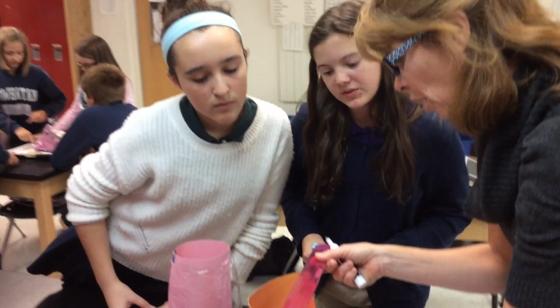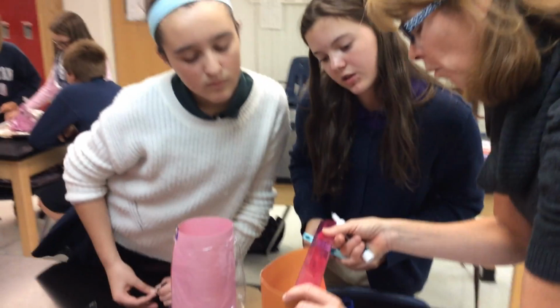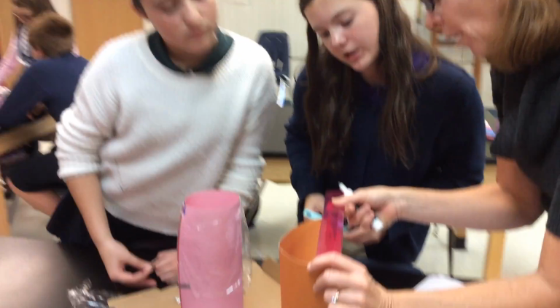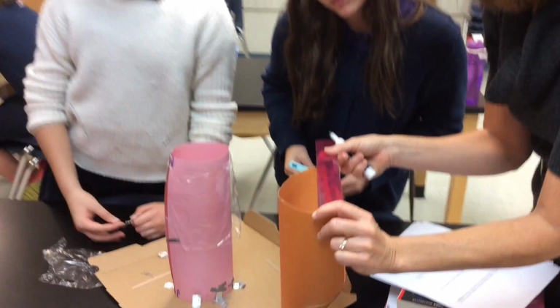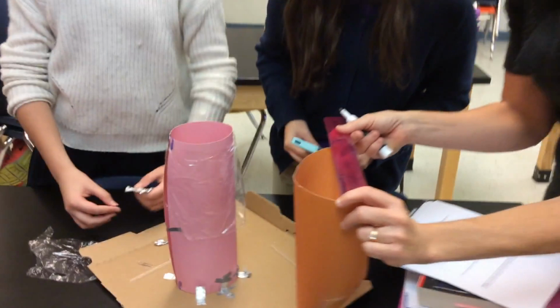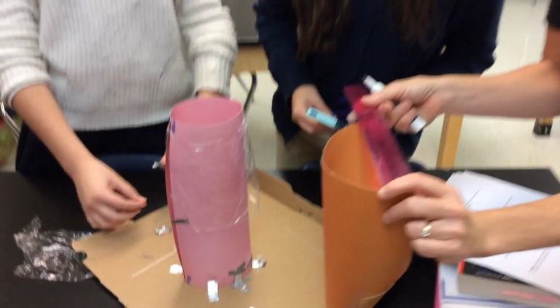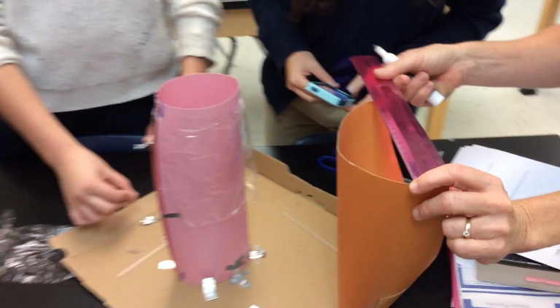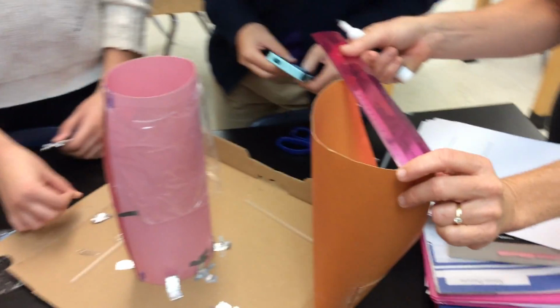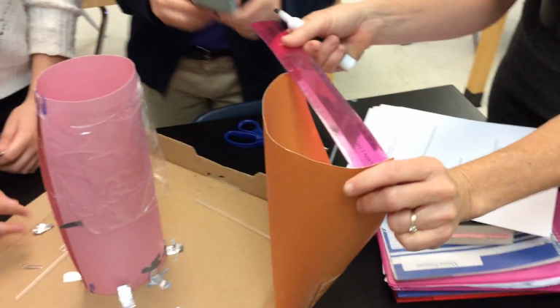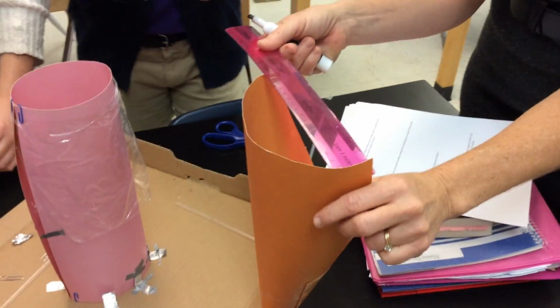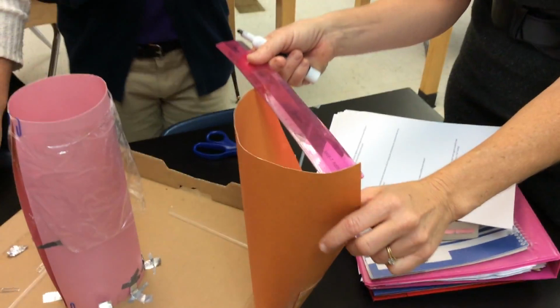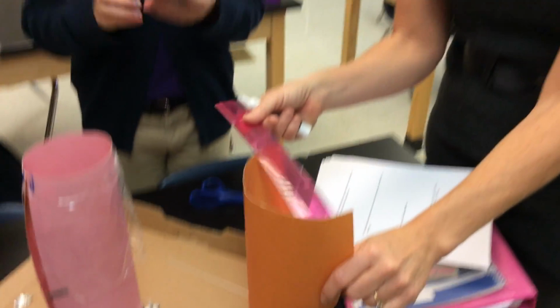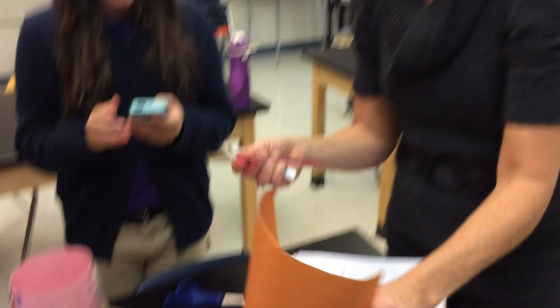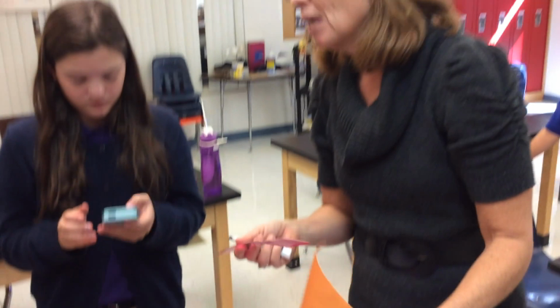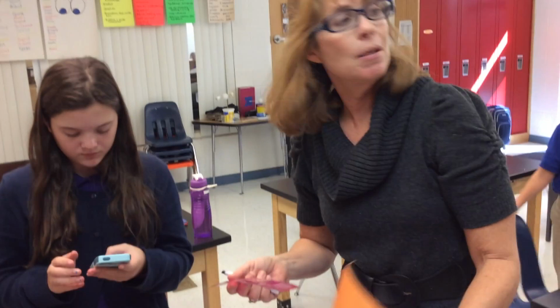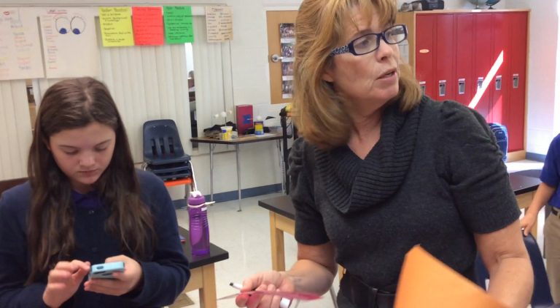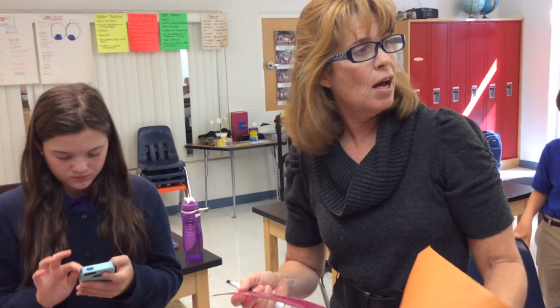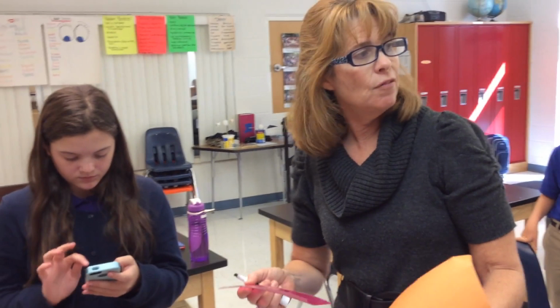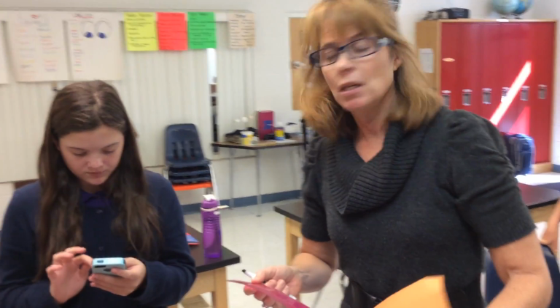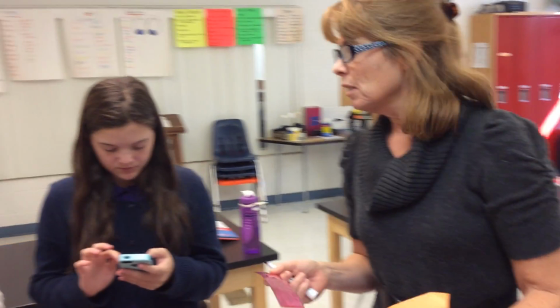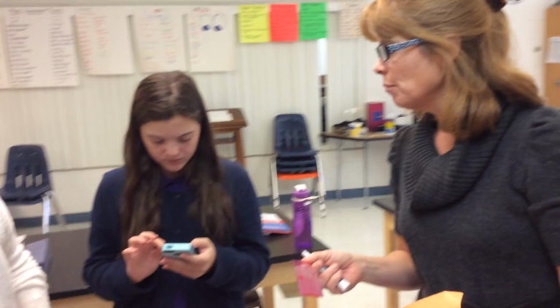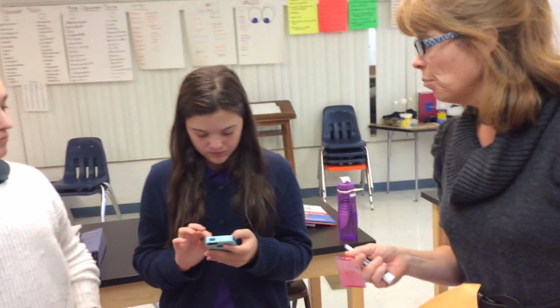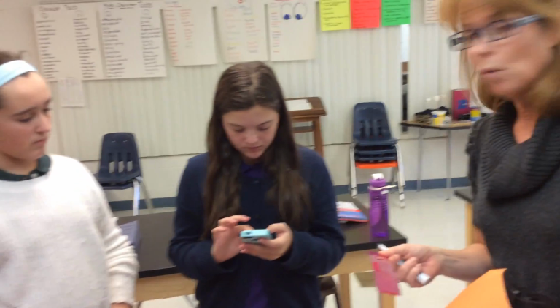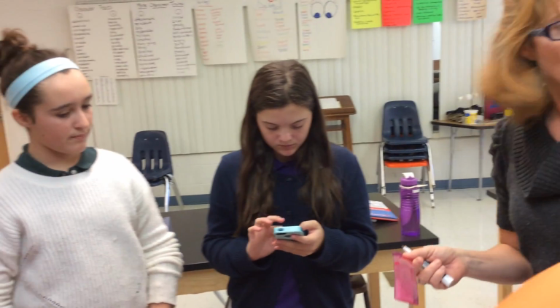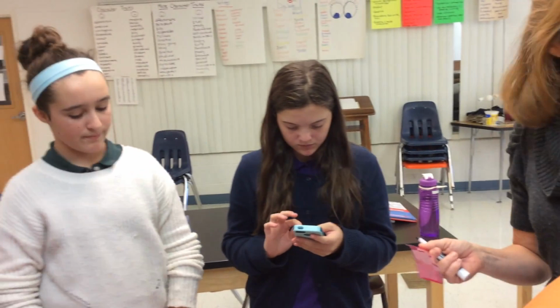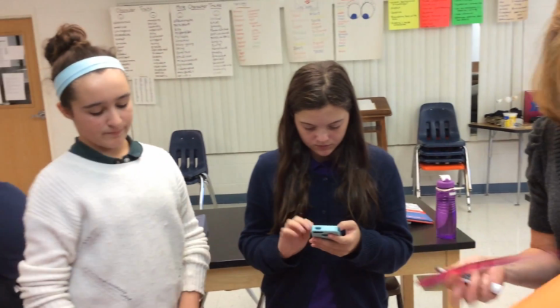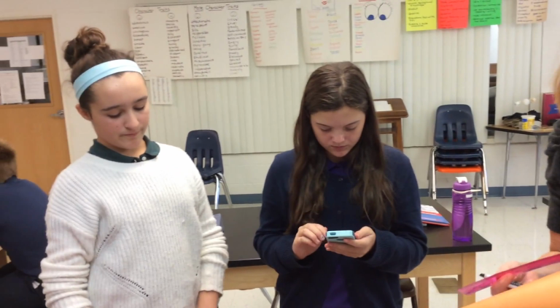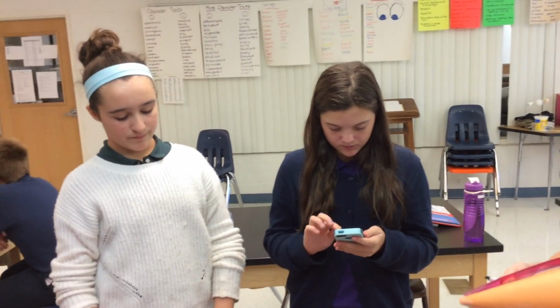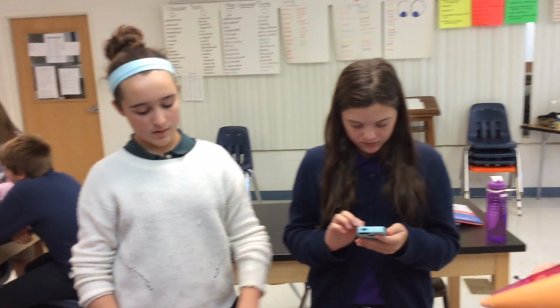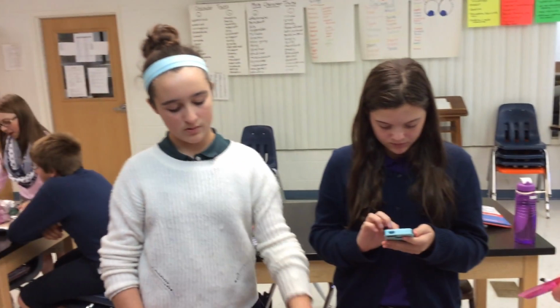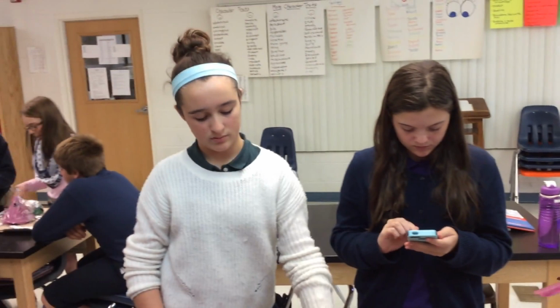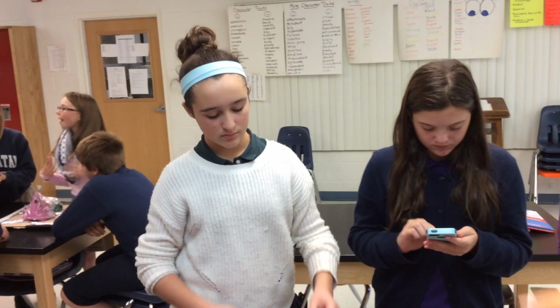They then came up with ways to make a house that could withstand hurricane-force winds. Ideas included reinforced walls, hurricane shutters, and the shape of the building.